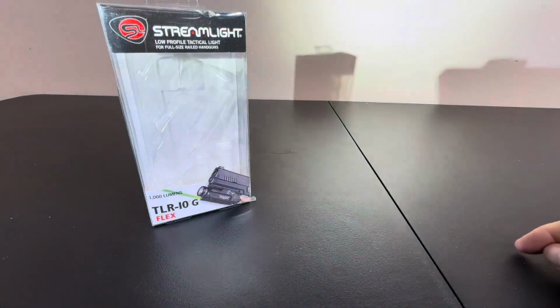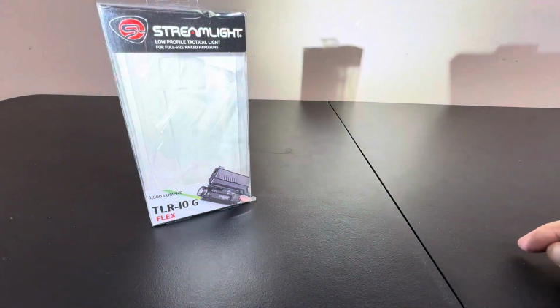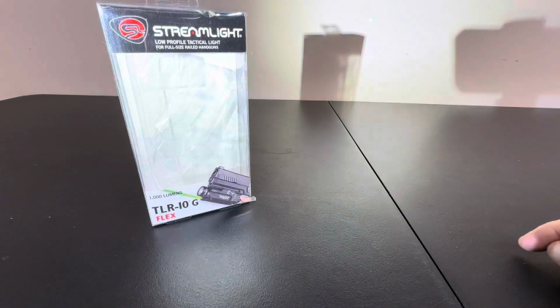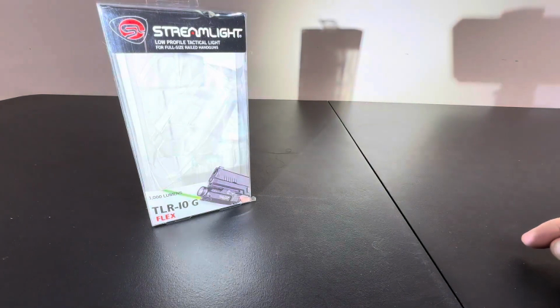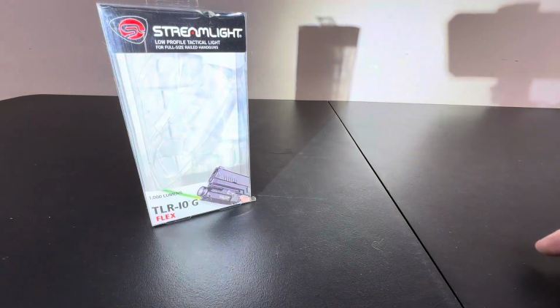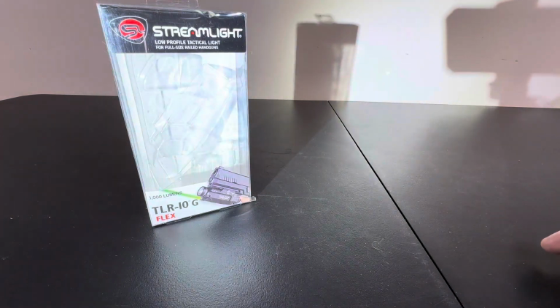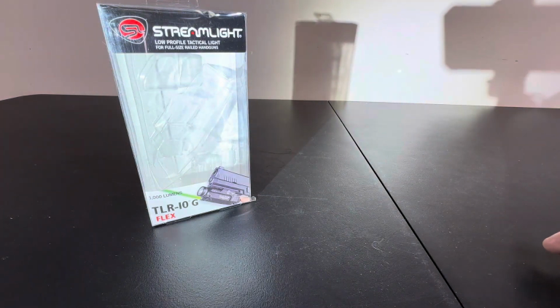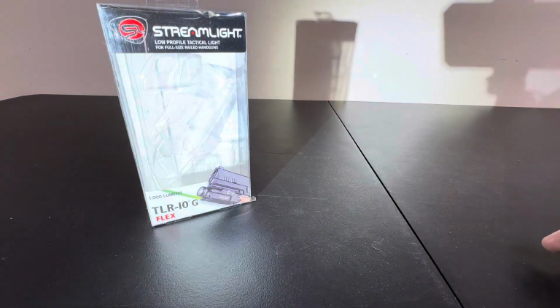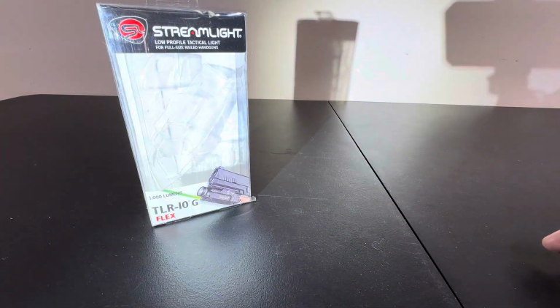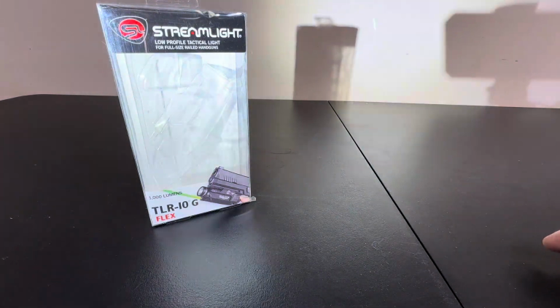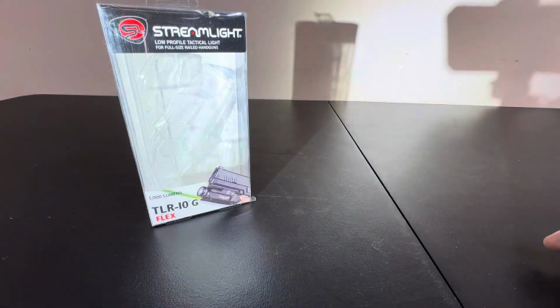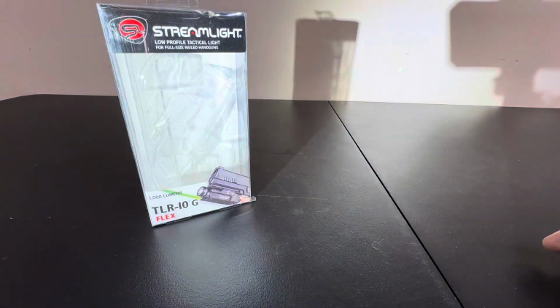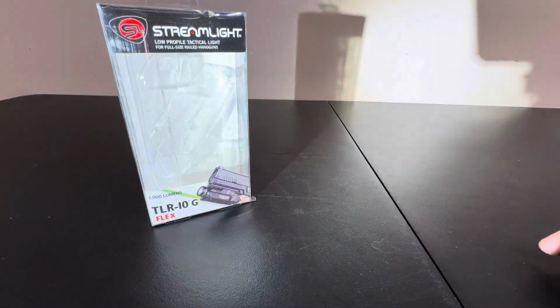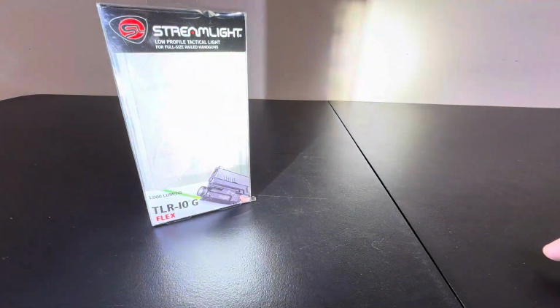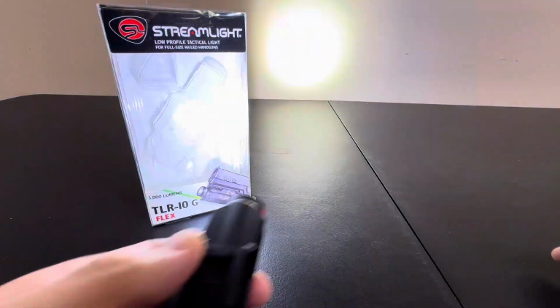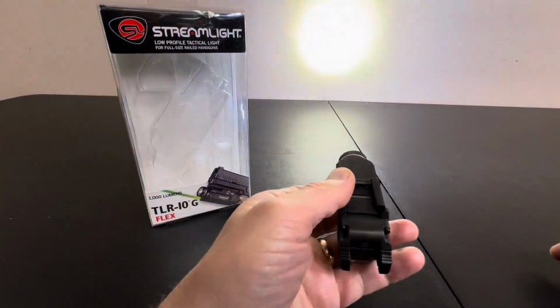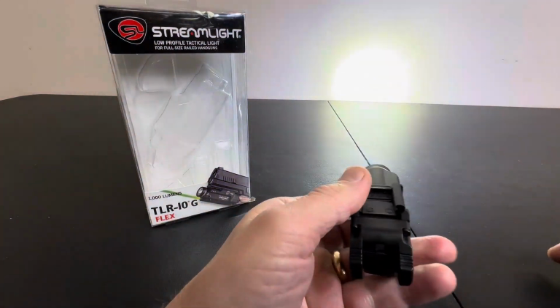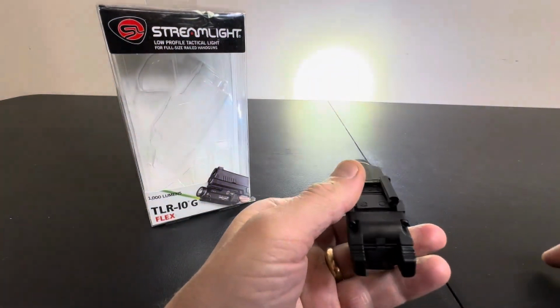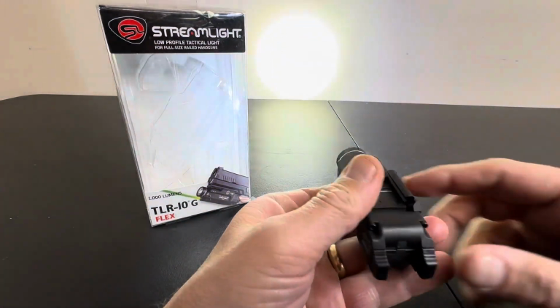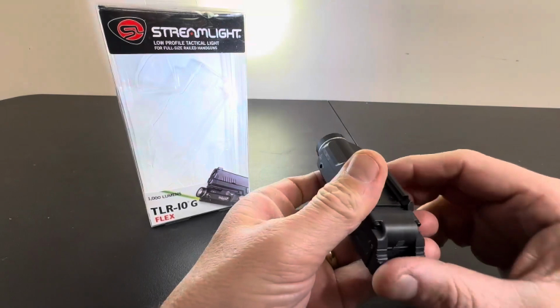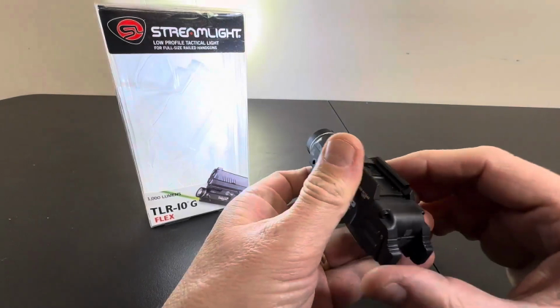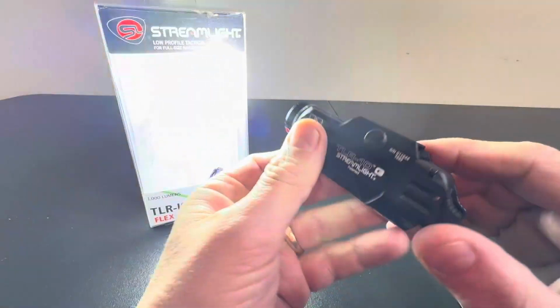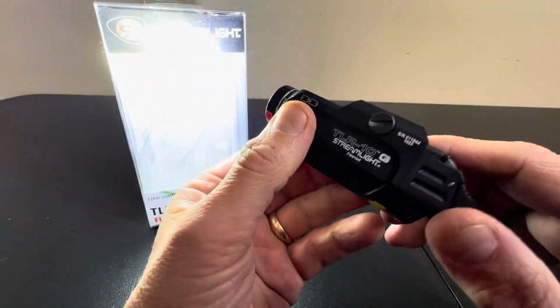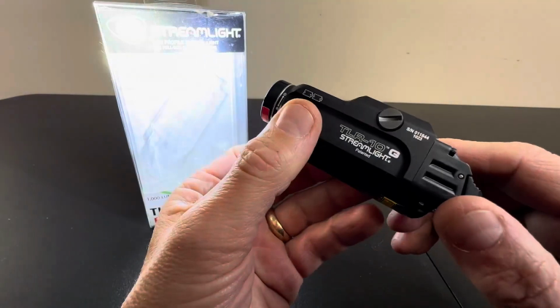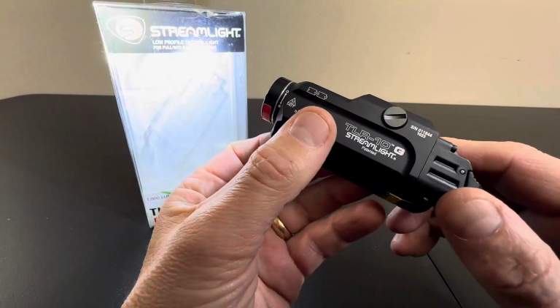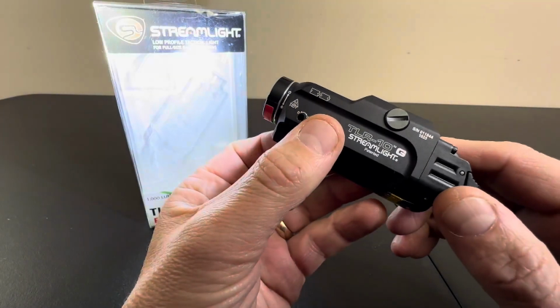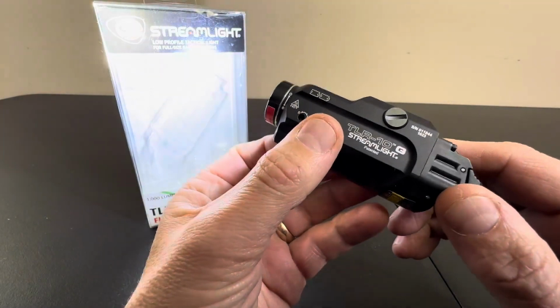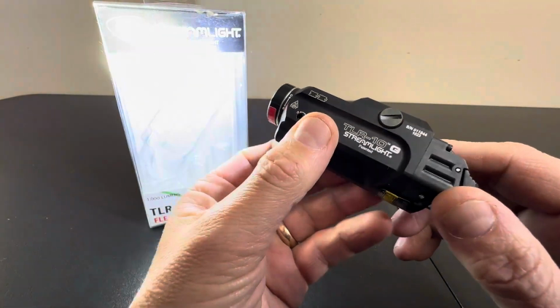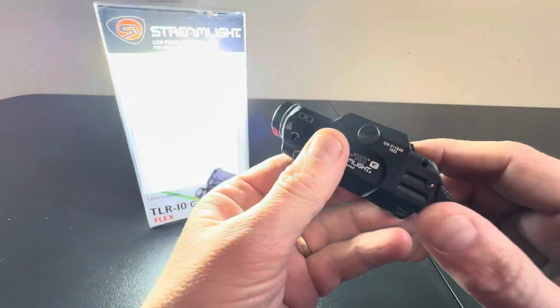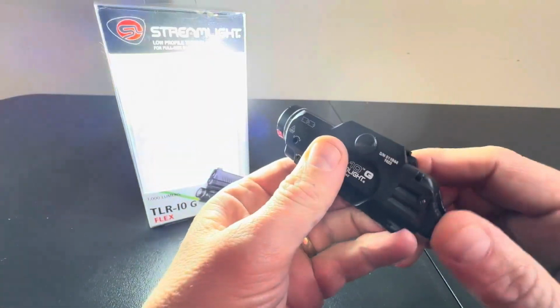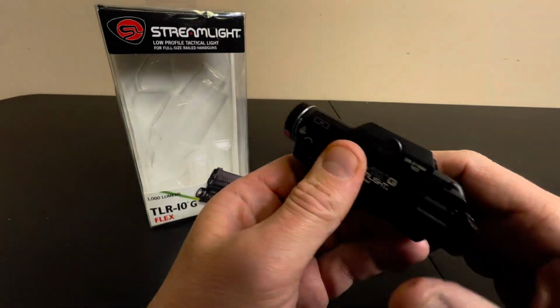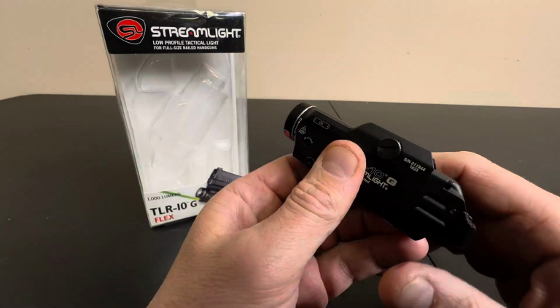And the further away you get, you really see the green laser. I'll try to back up a little bit more here. You can see that dot. But what a beautiful, beautiful accessory to have for your sidearm.